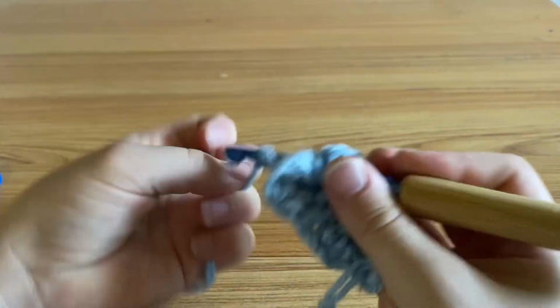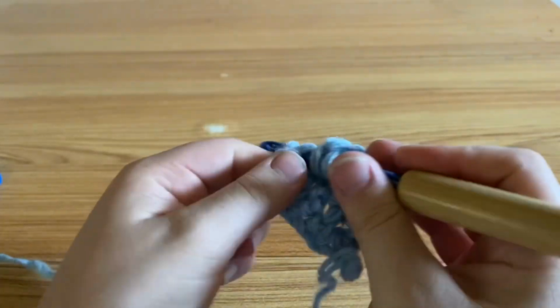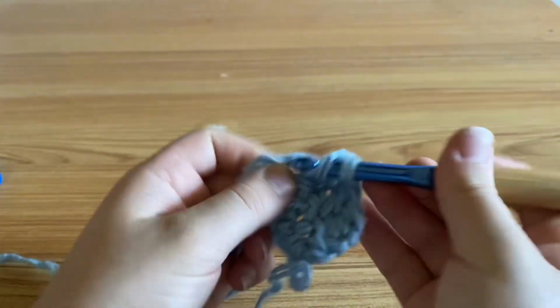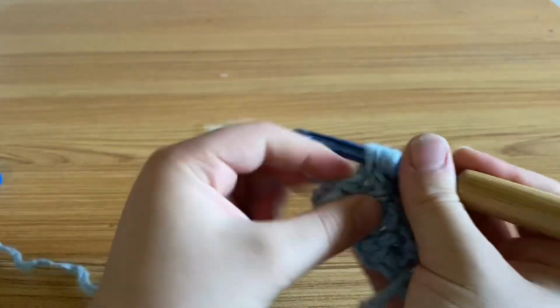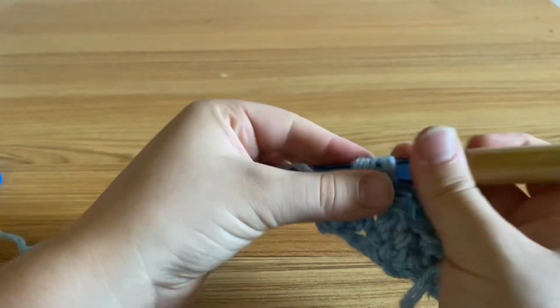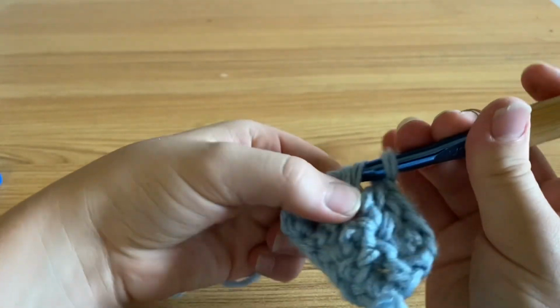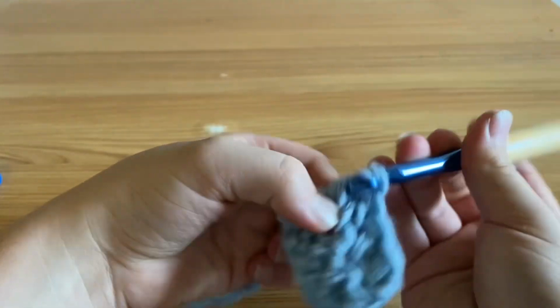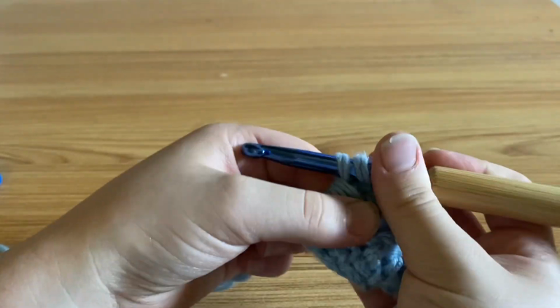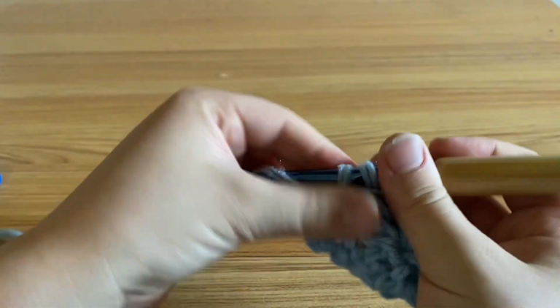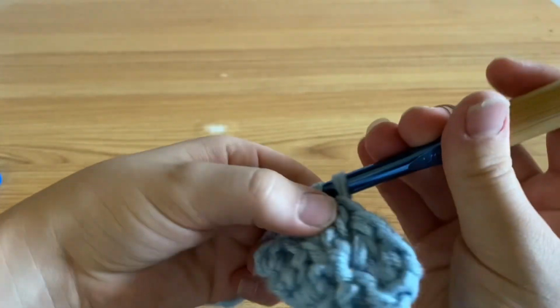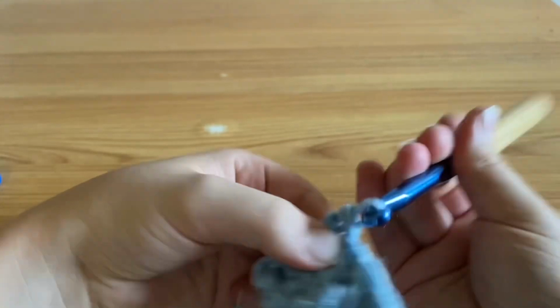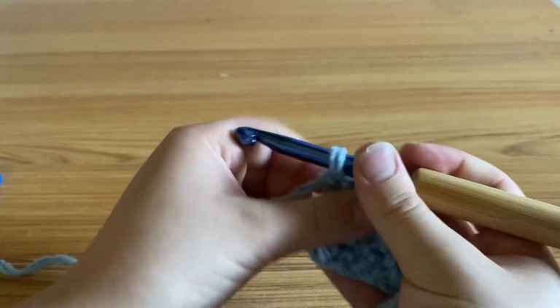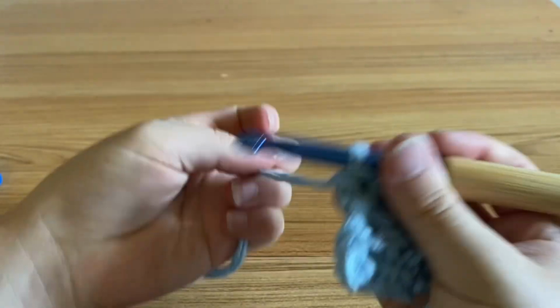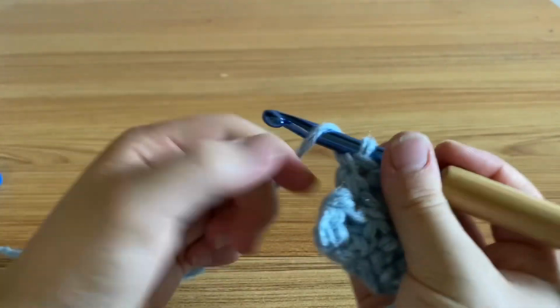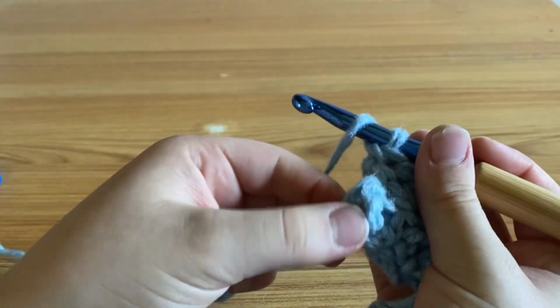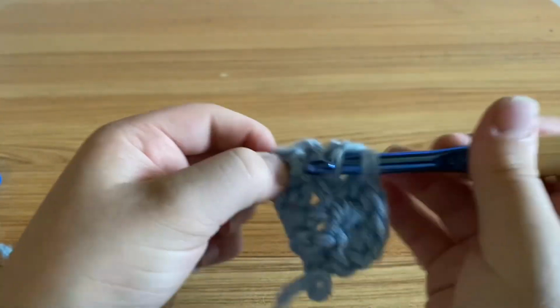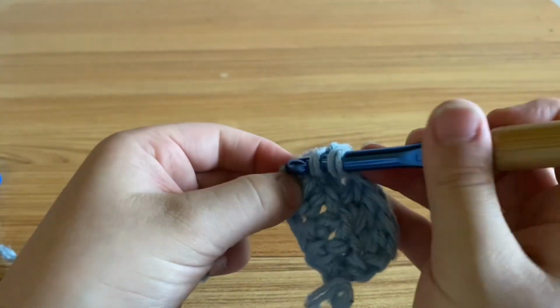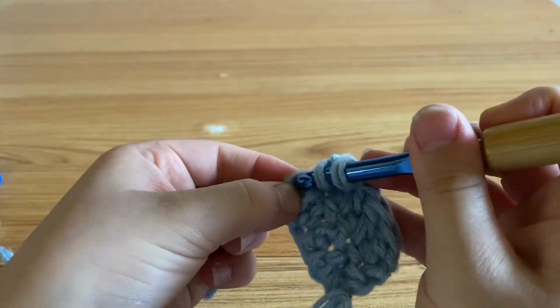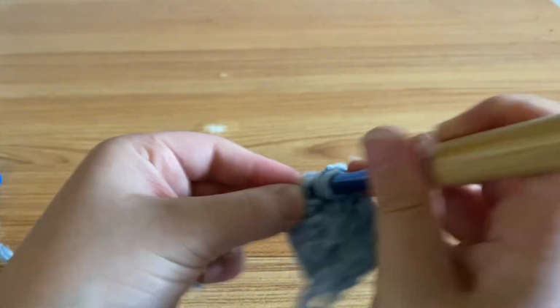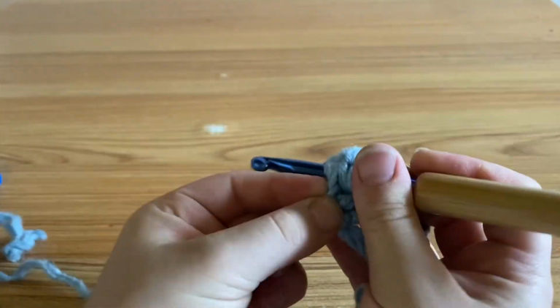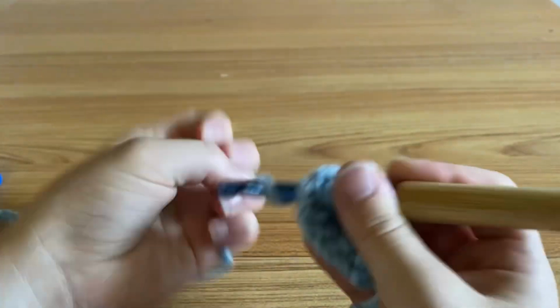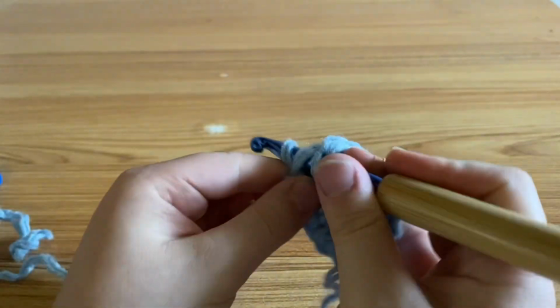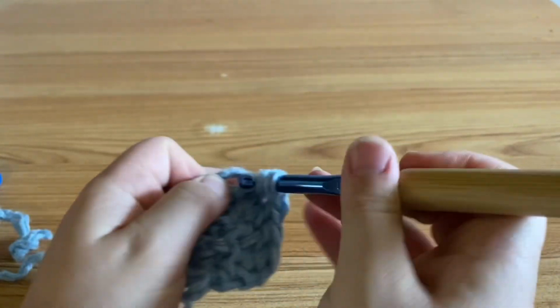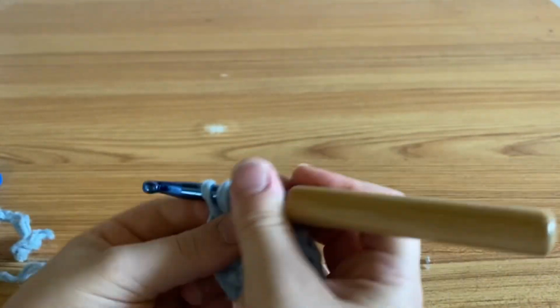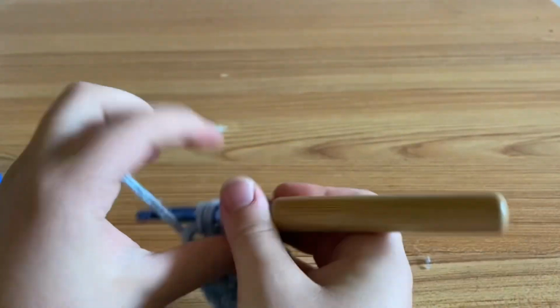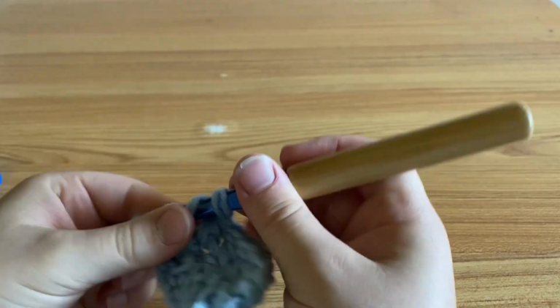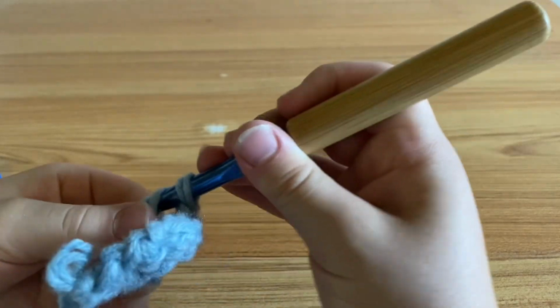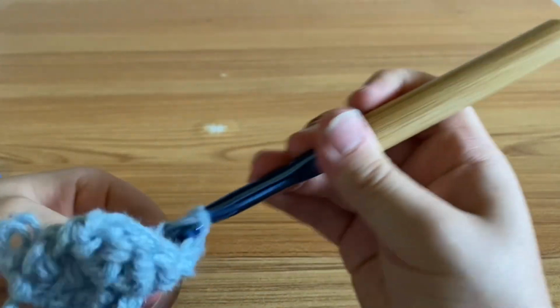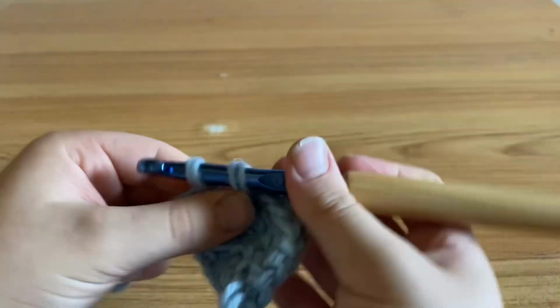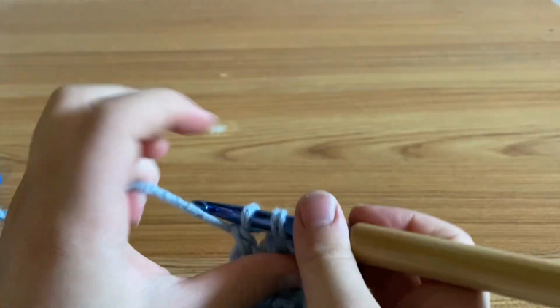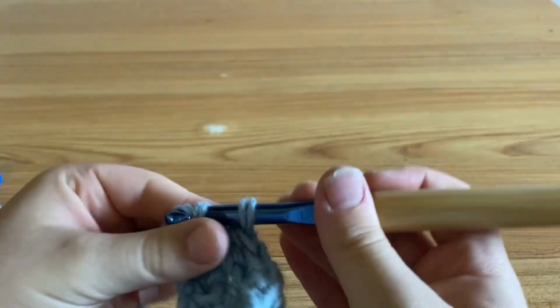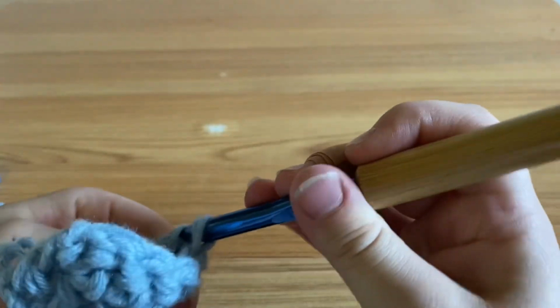Alright guys, that's all there is to it. At the end of your row, or whenever you want to stop, you're just going to yarn over and fasten off. I hope you had fun and I'll see you guys next time.